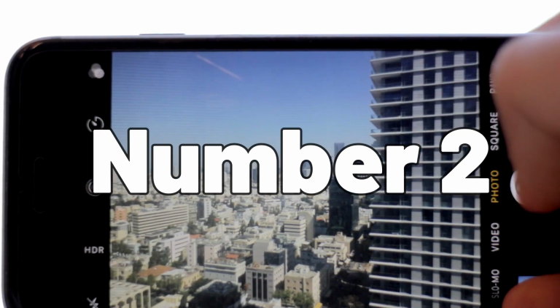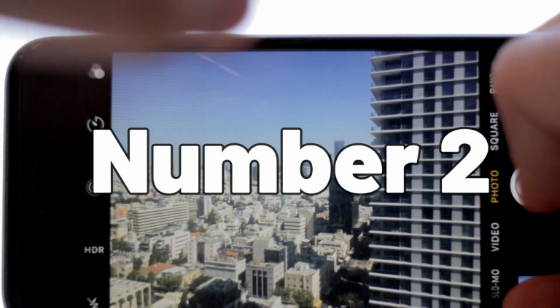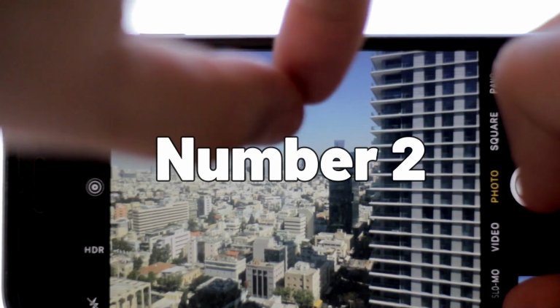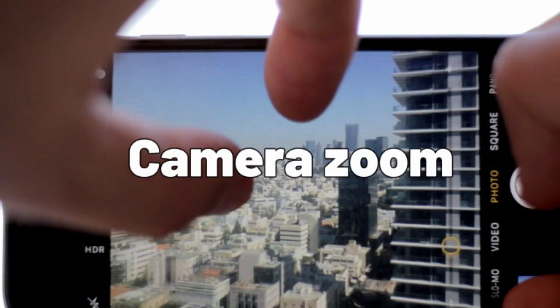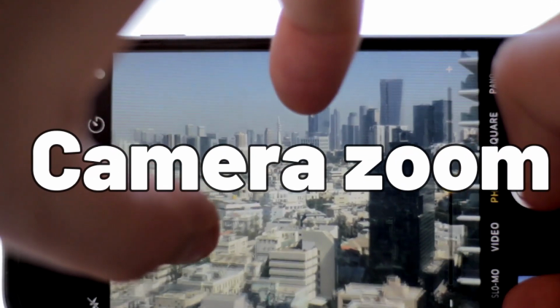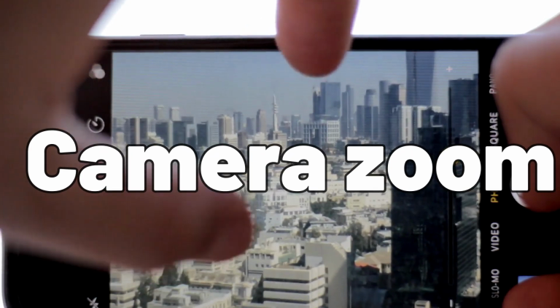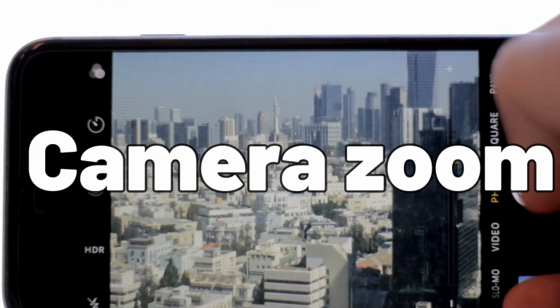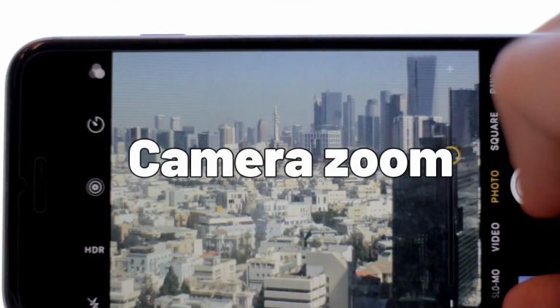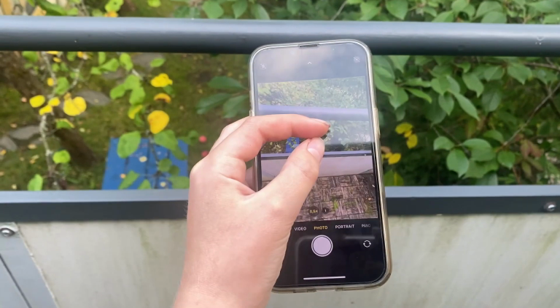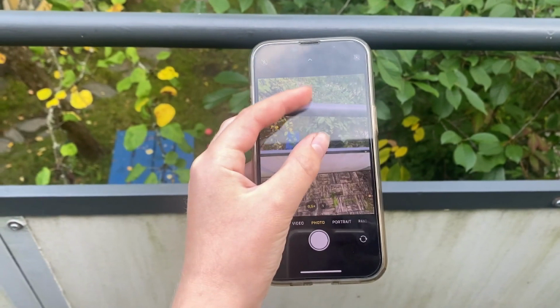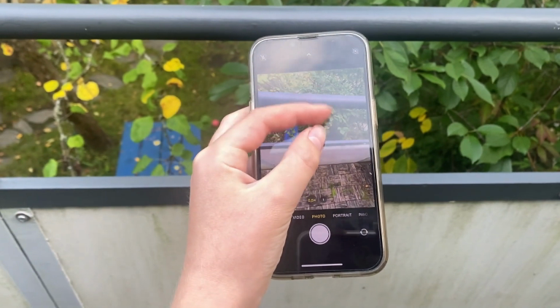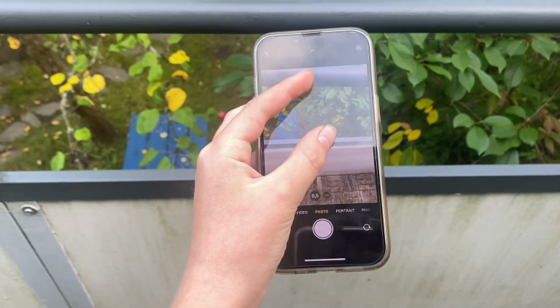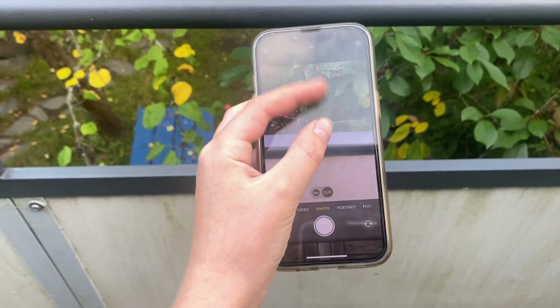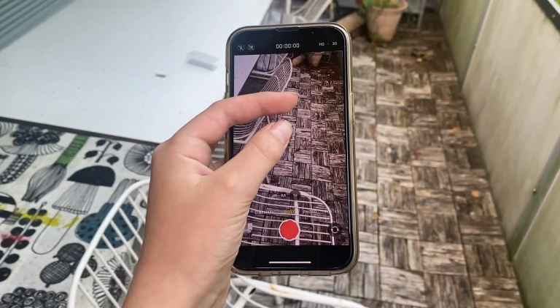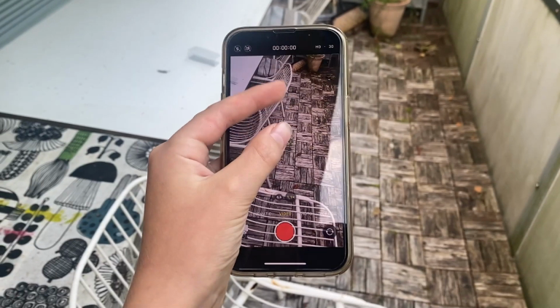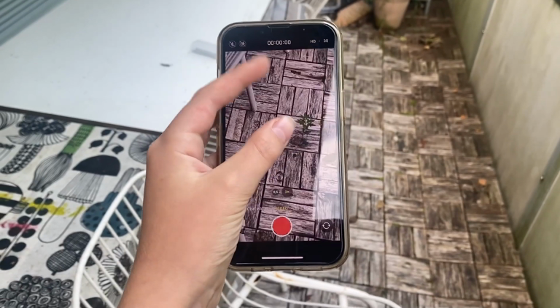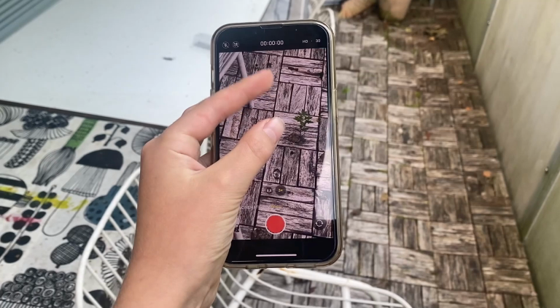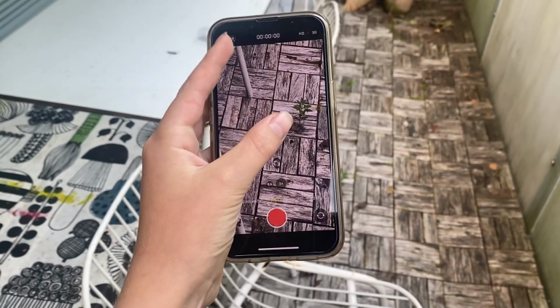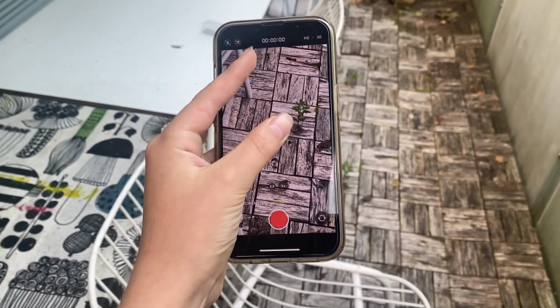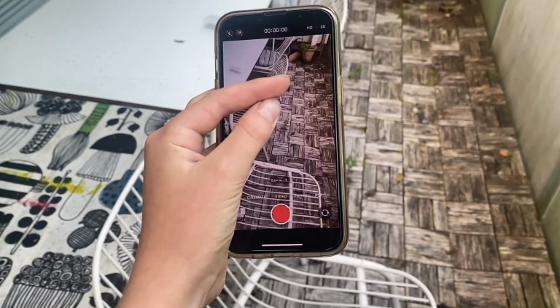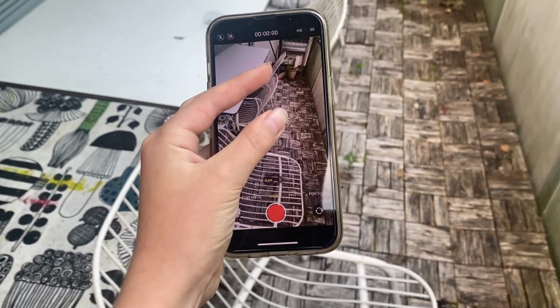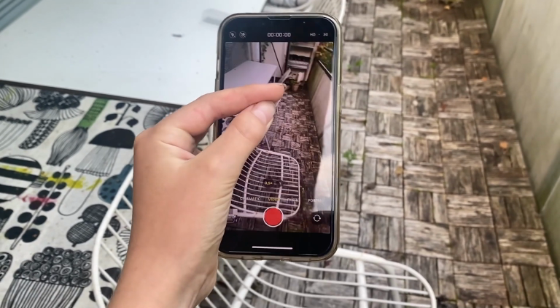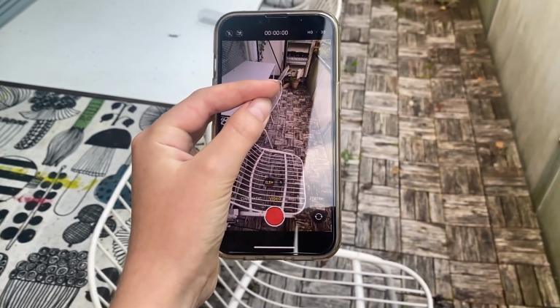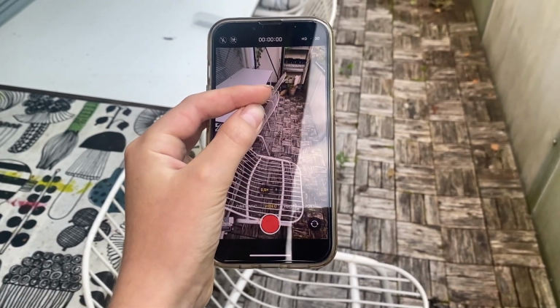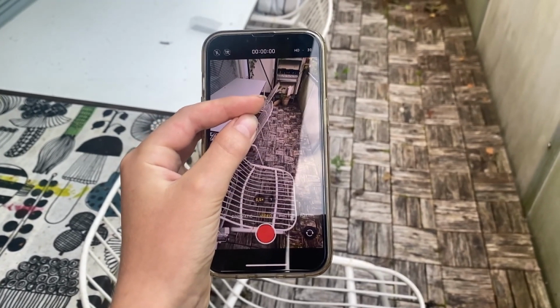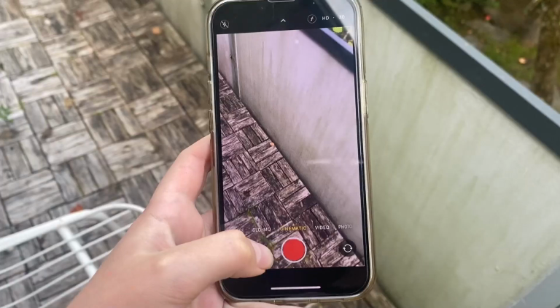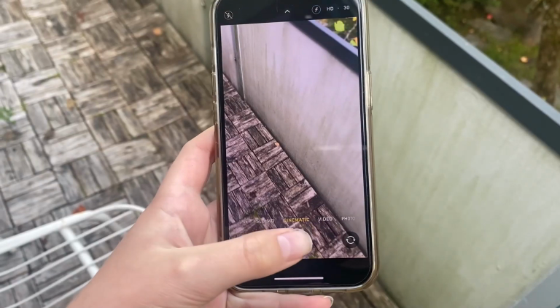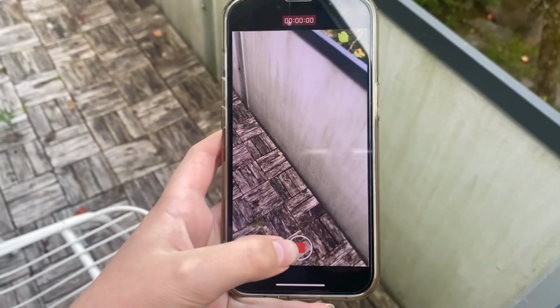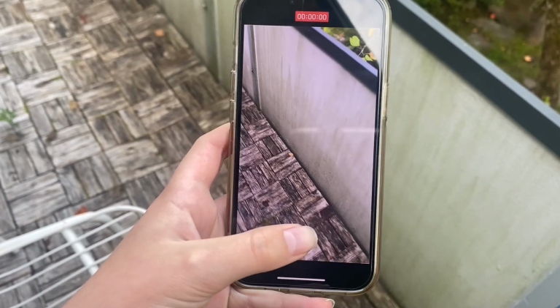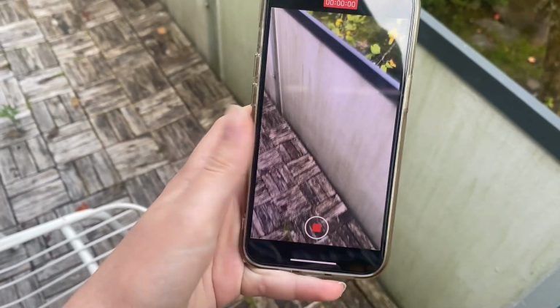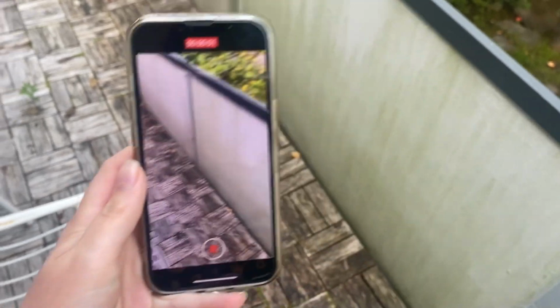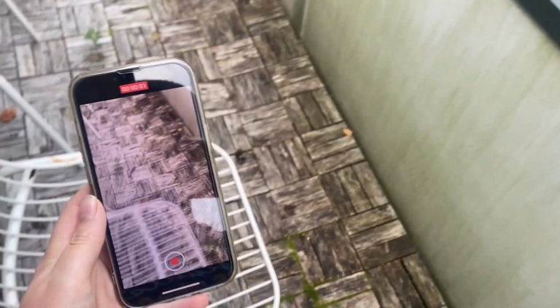Number two: camera zoom. The iPhone 14 has only 5x zoom in photos and 3x zoom in videos. The zoom is not good because there is no telephoto camera, but instead an ultrawide camera.